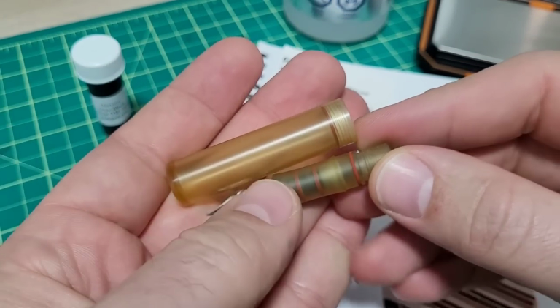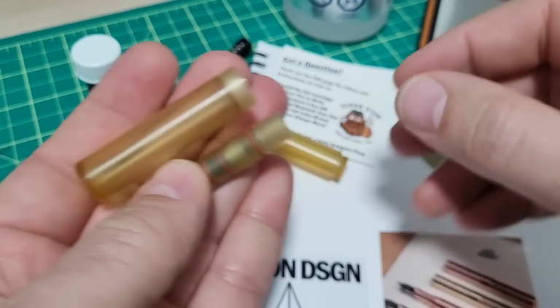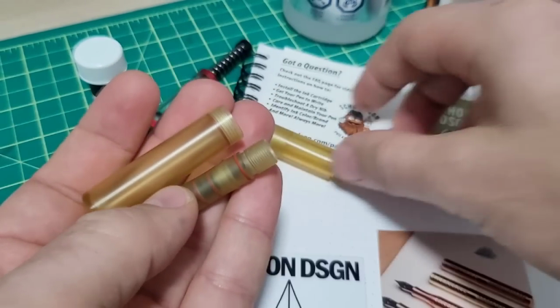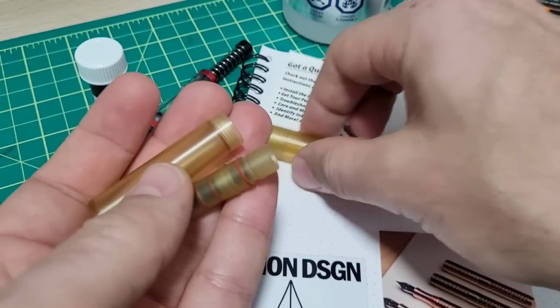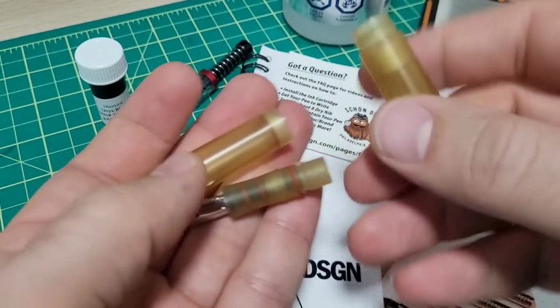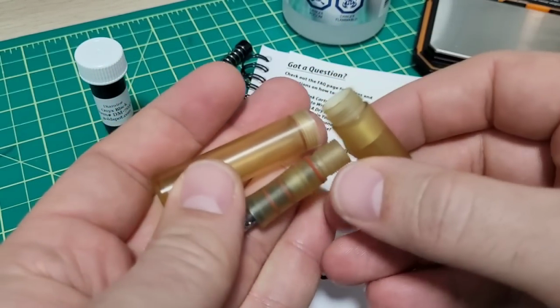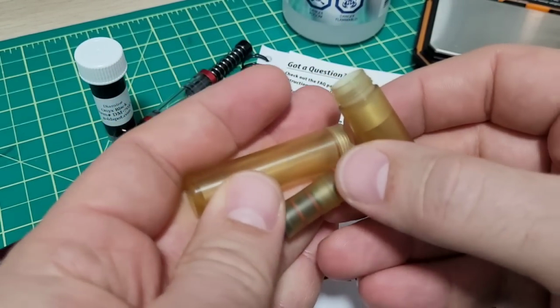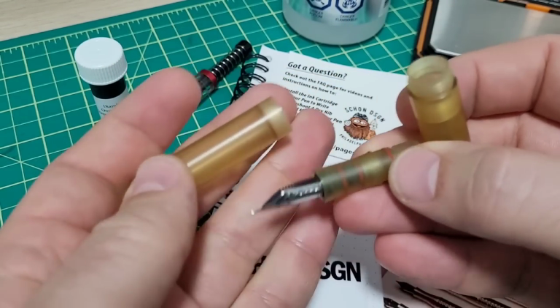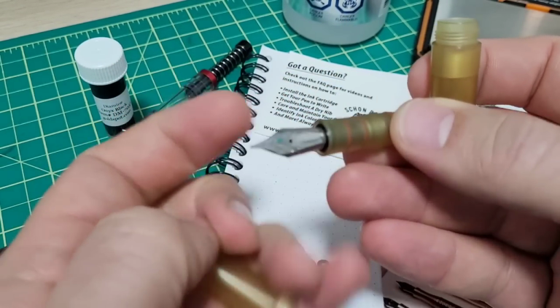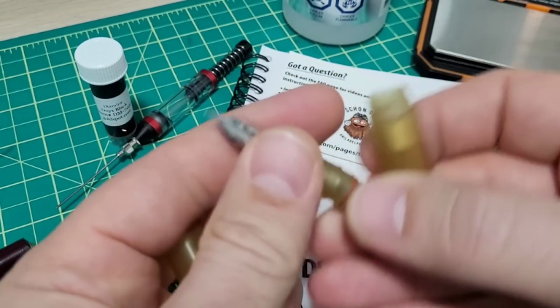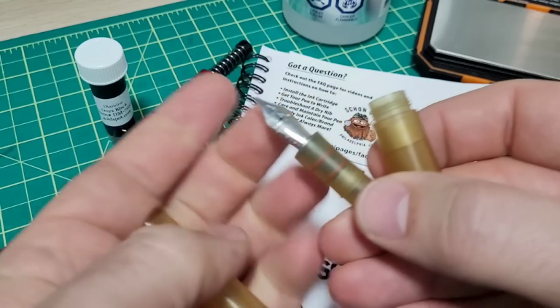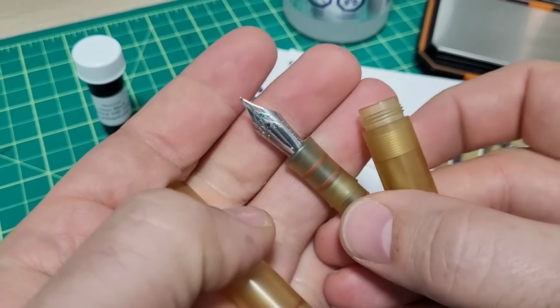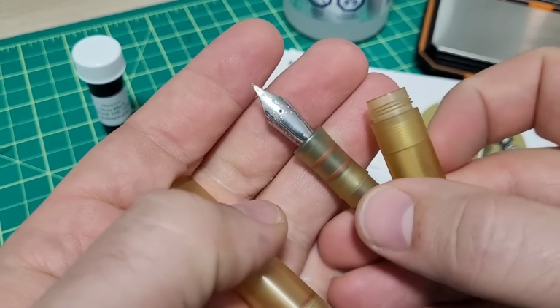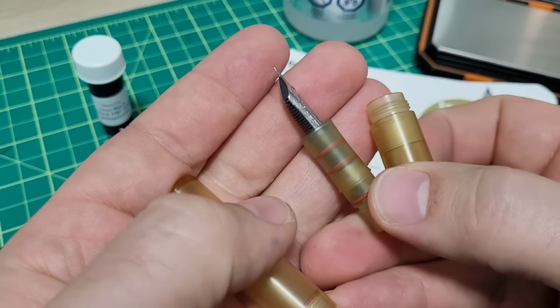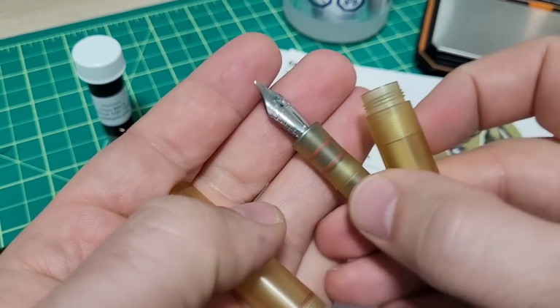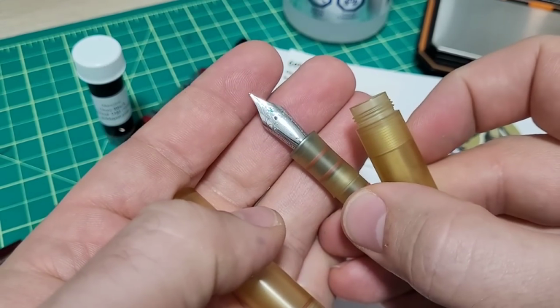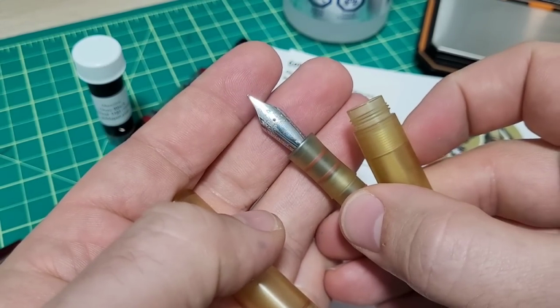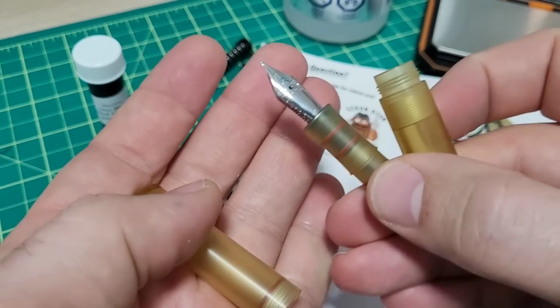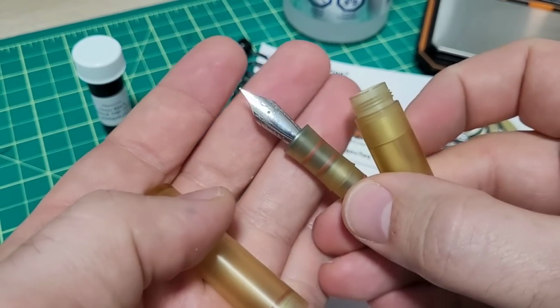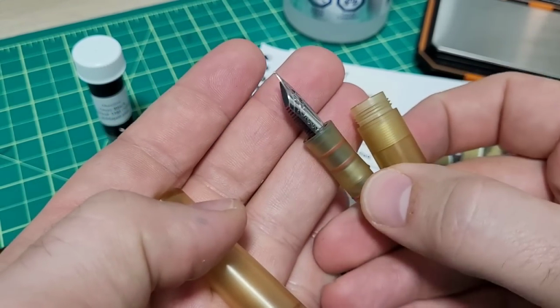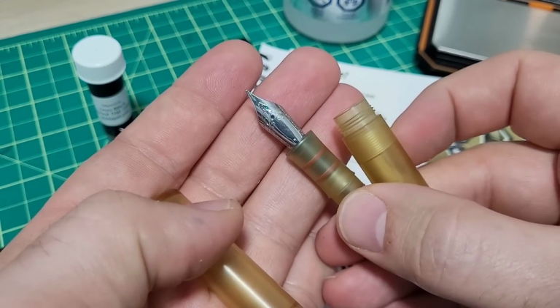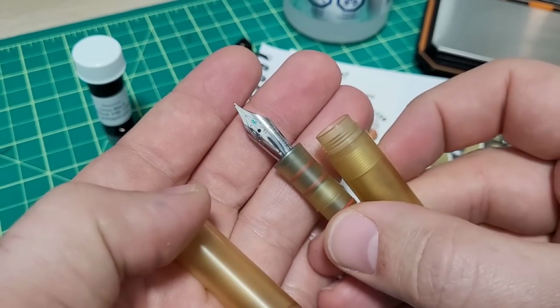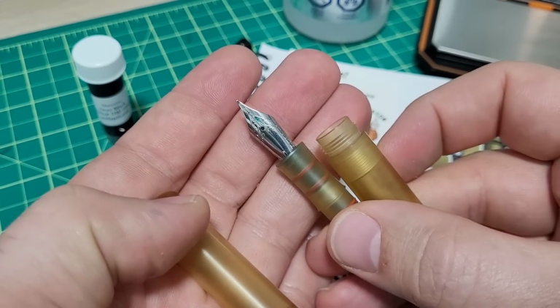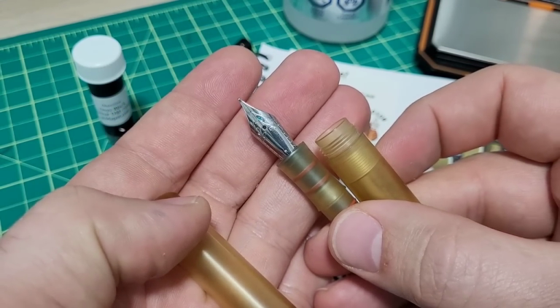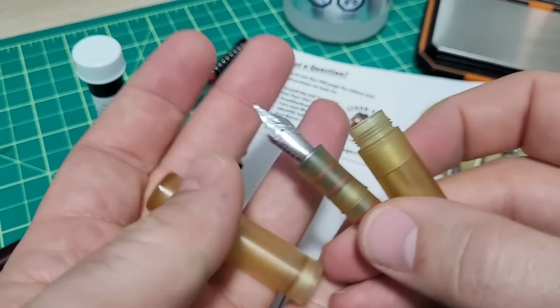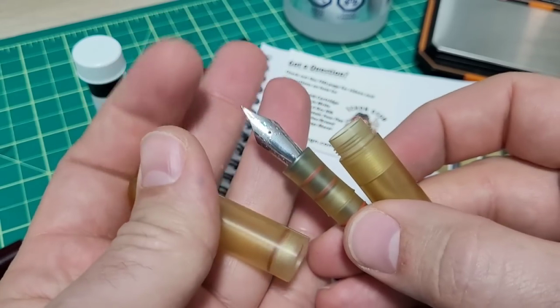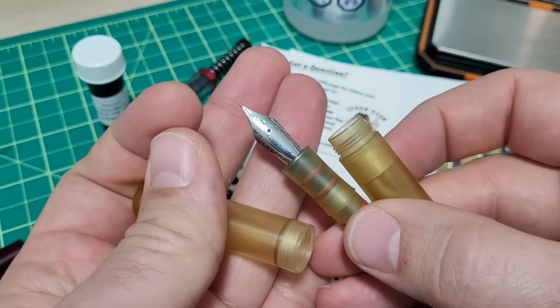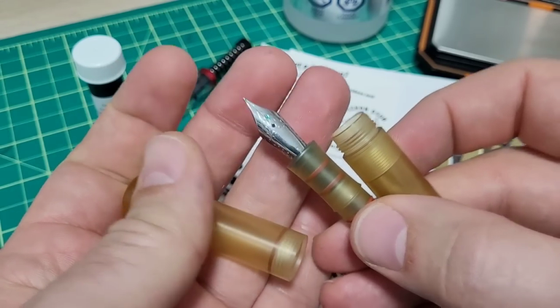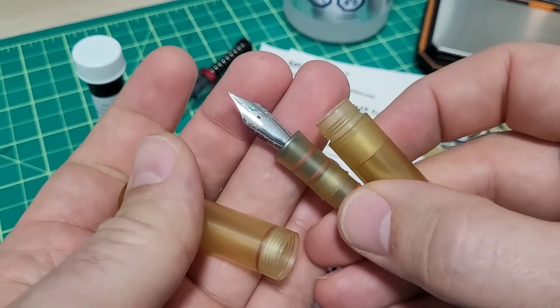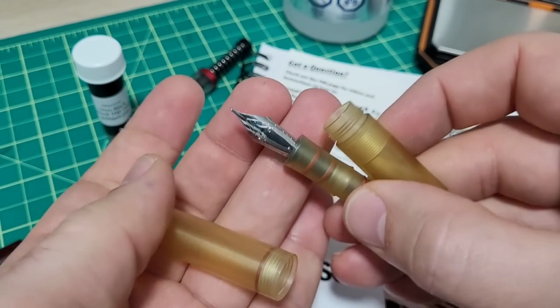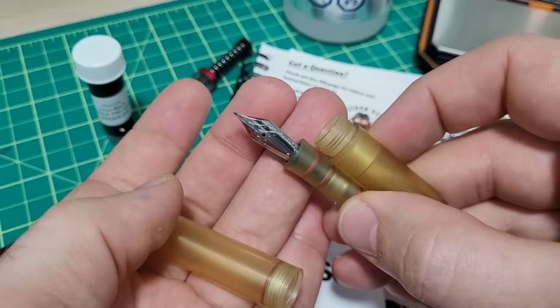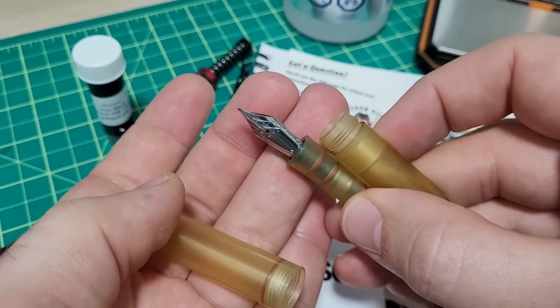Since I've got it kind of undone and uninked, I'm going to take it all apart, show you the bits, how it goes back together, do some measurements and weights, then we'll start having some fun.